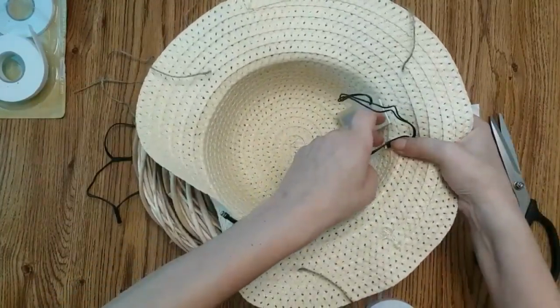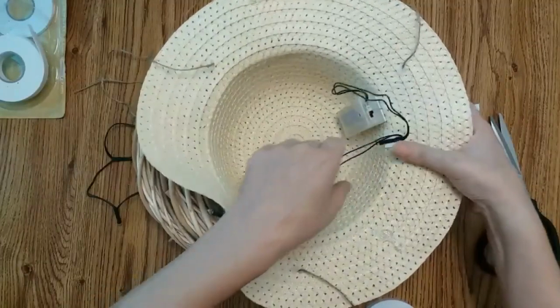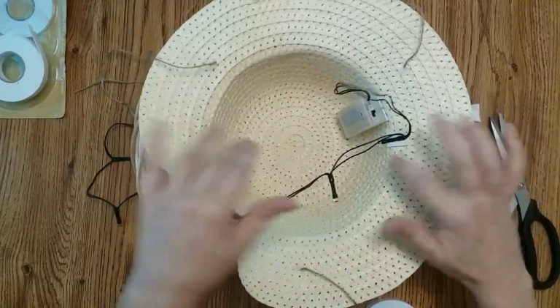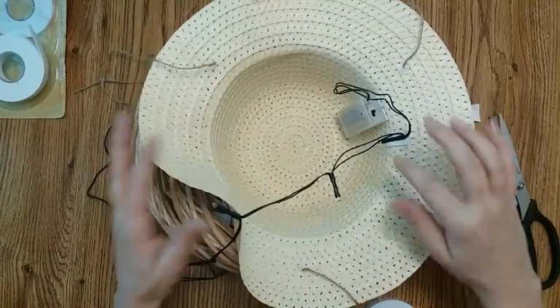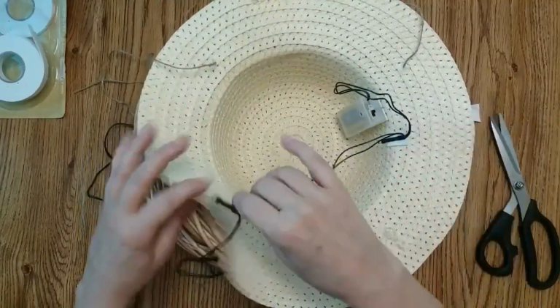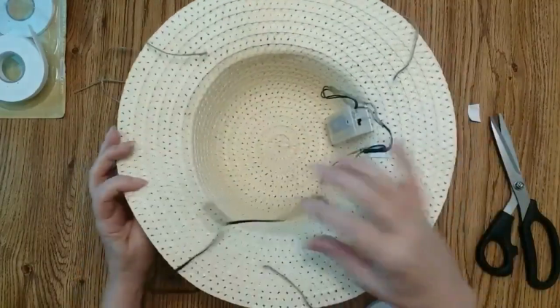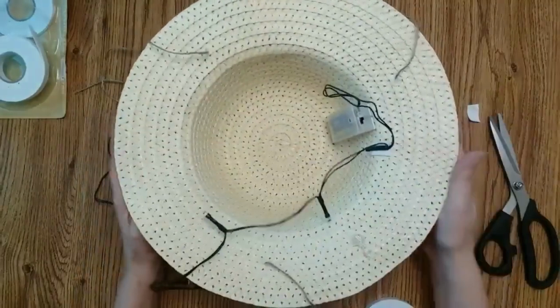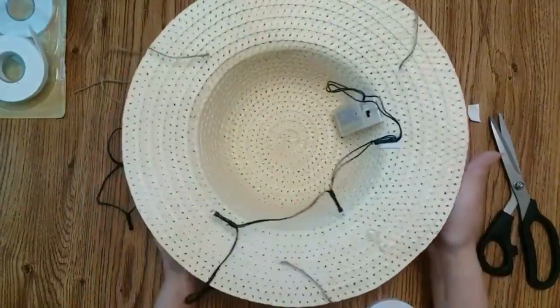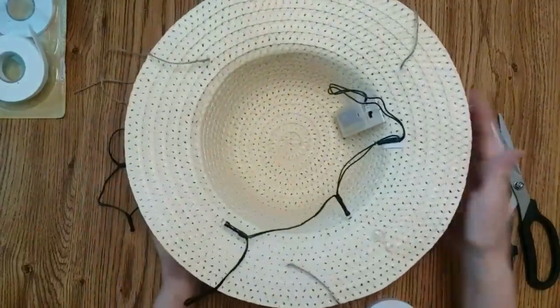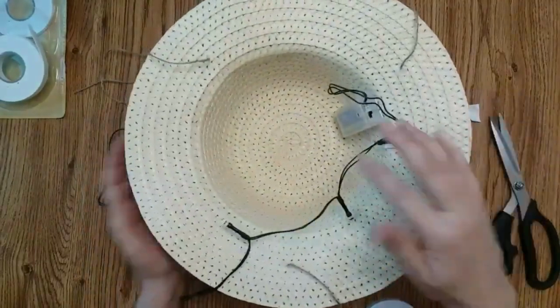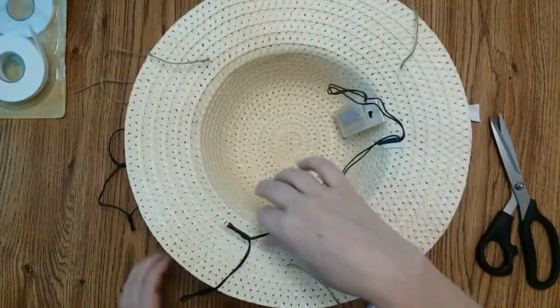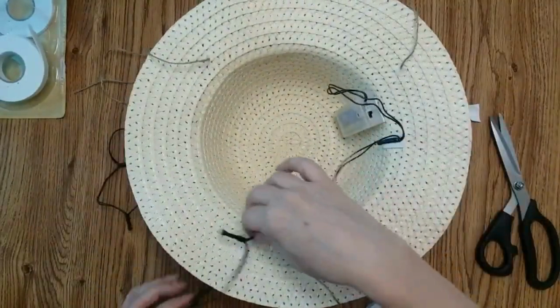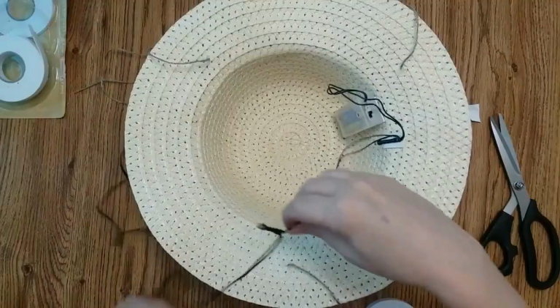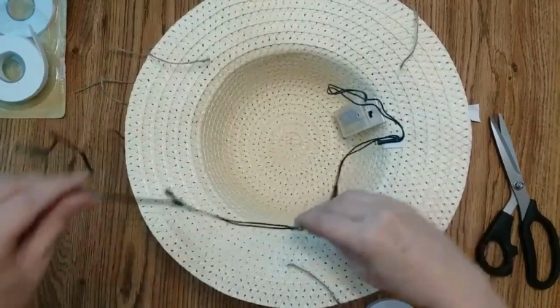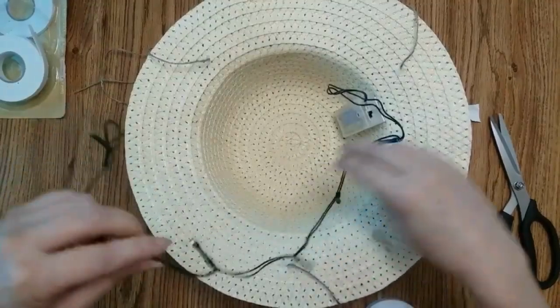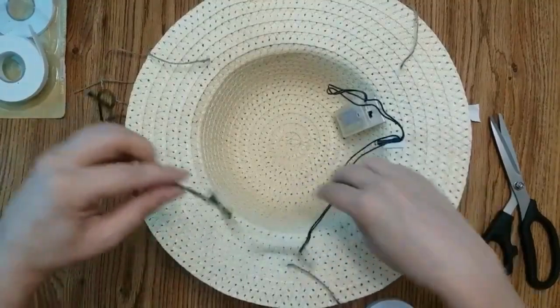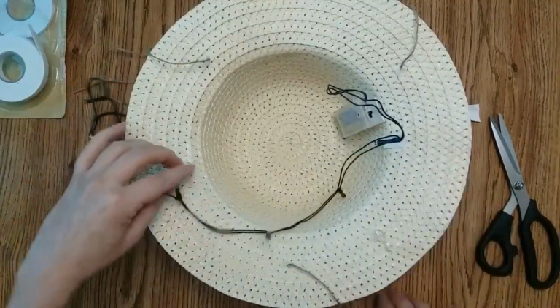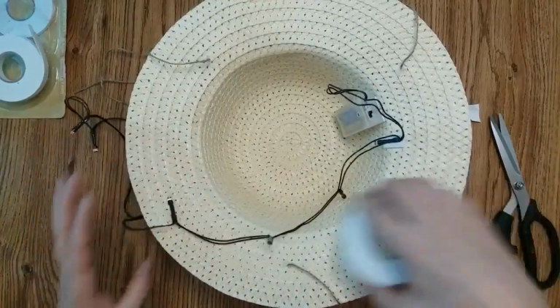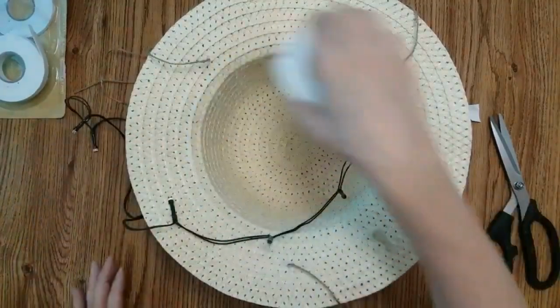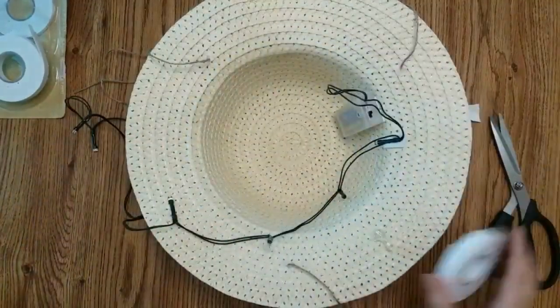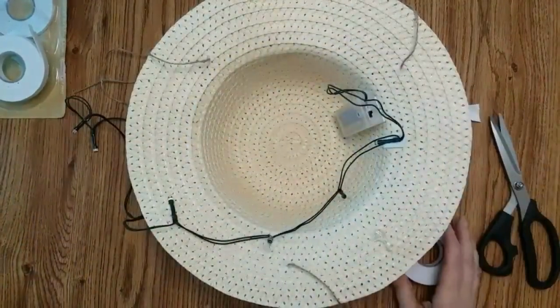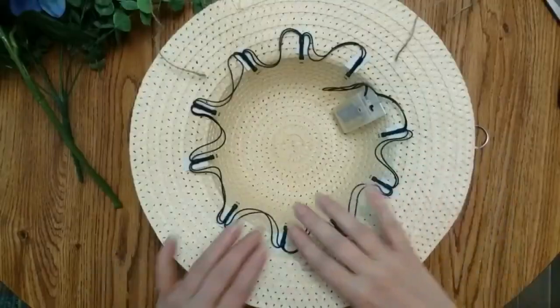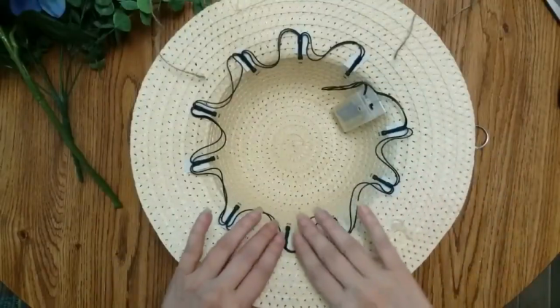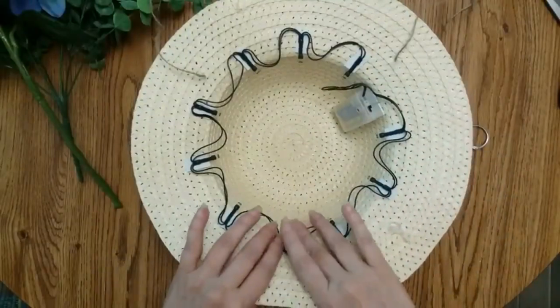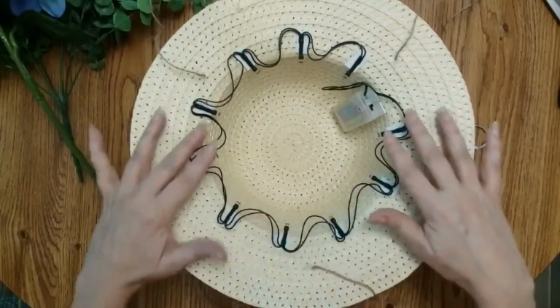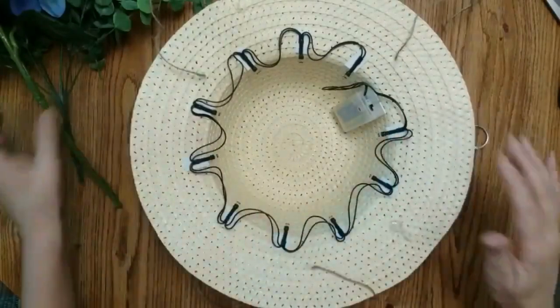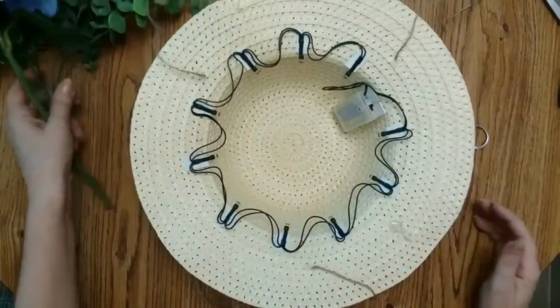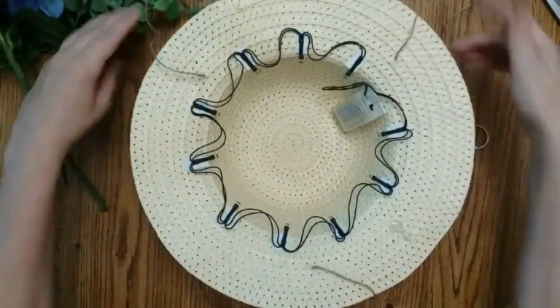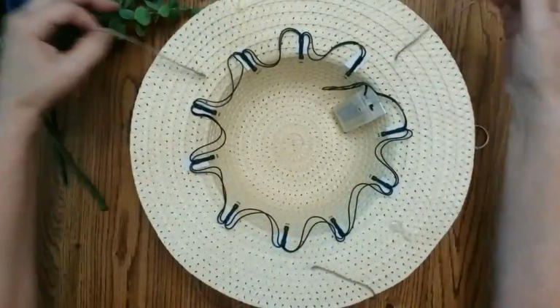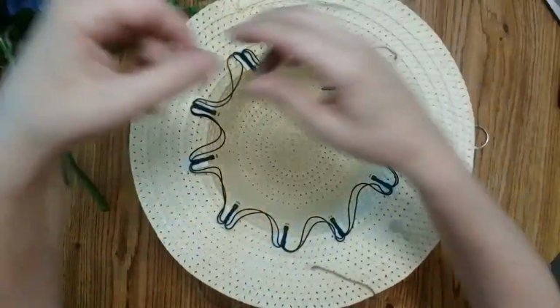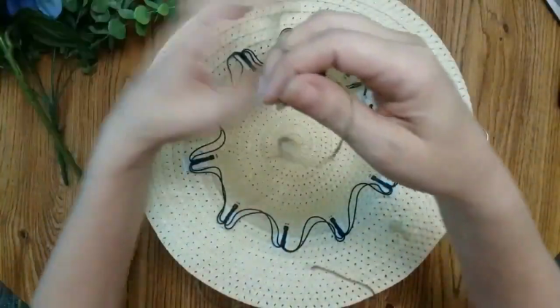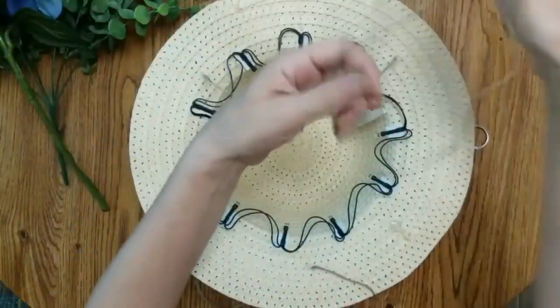I just want my light pointing down, but I don't want it too far down. I'm going to finish placing lights all around. Now that my lights are in, before I tie my strings together to hang it up—